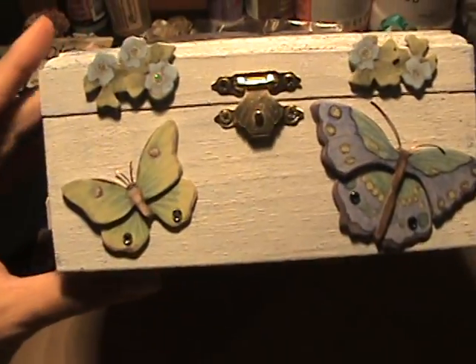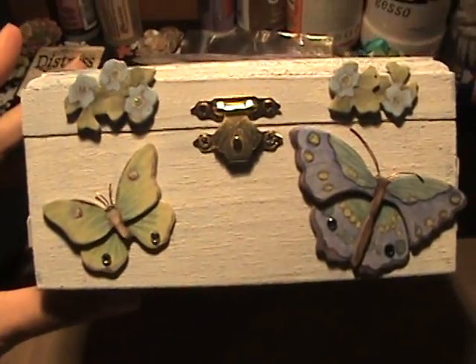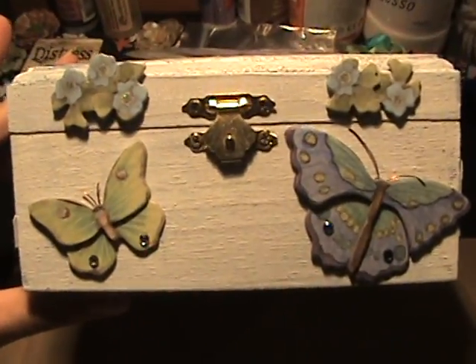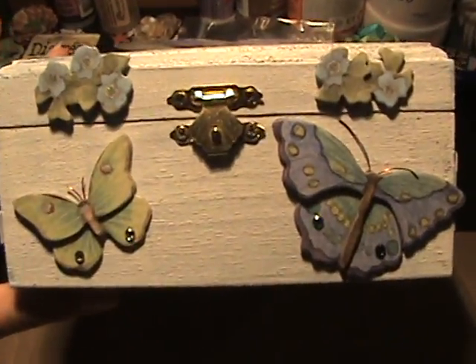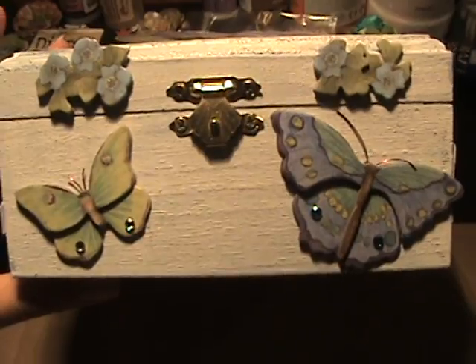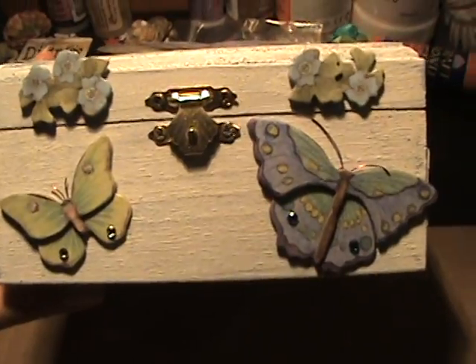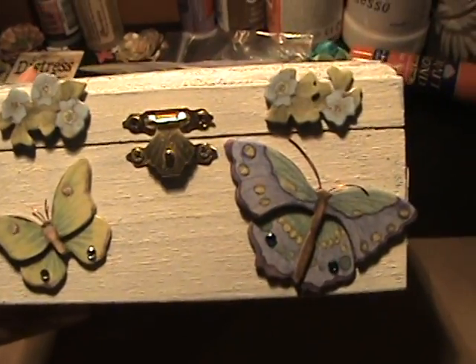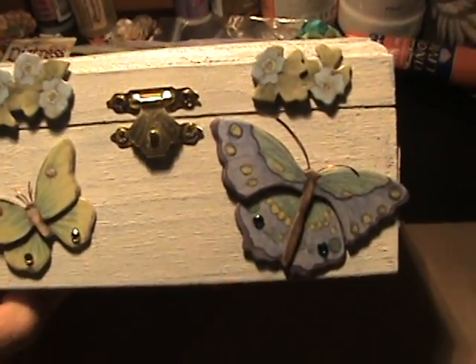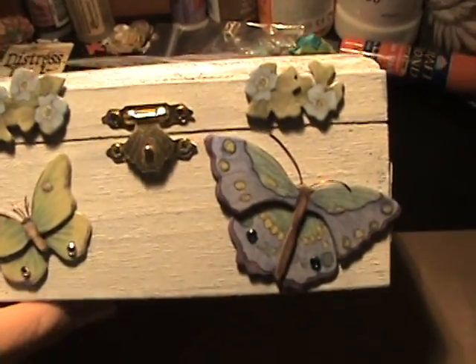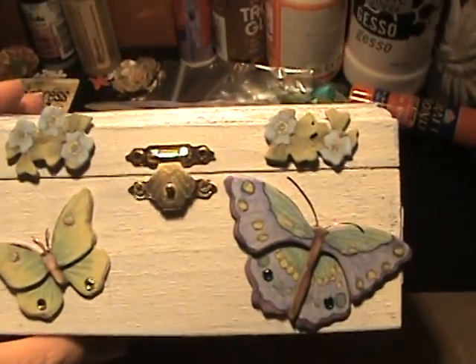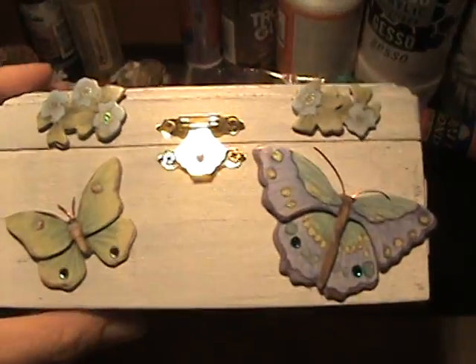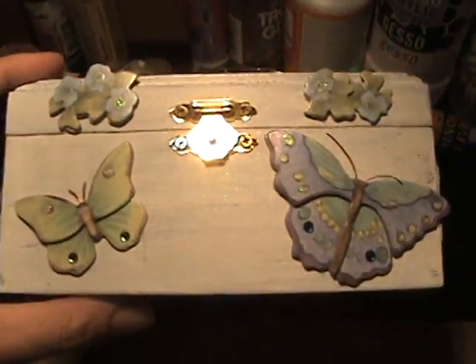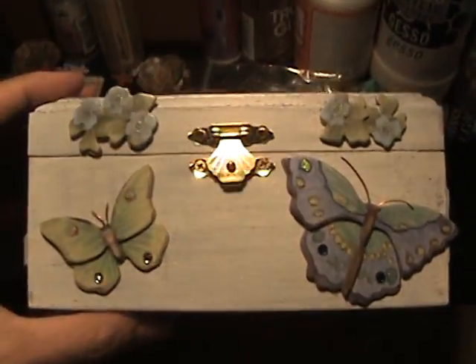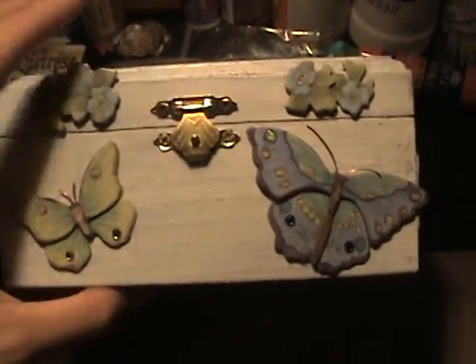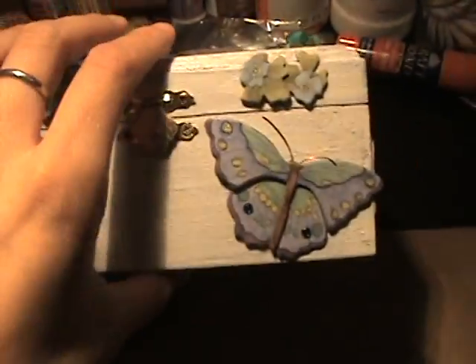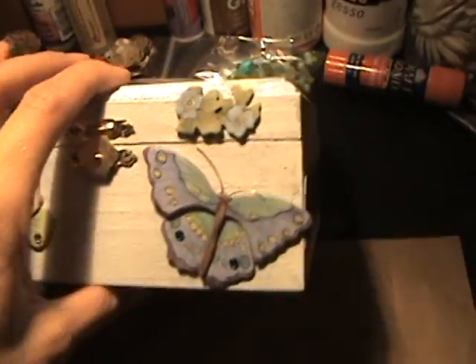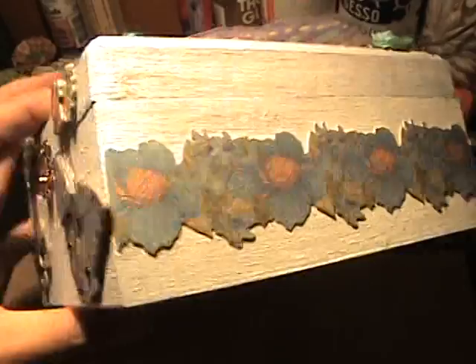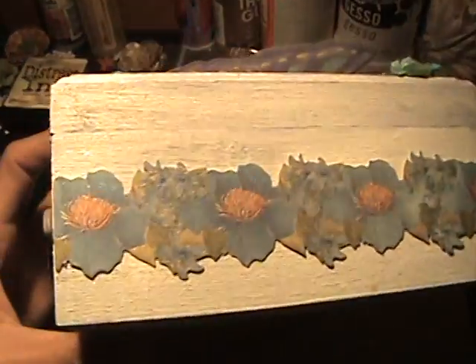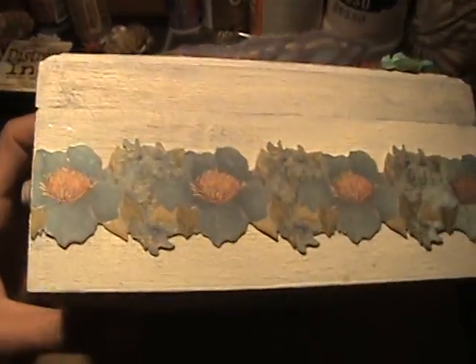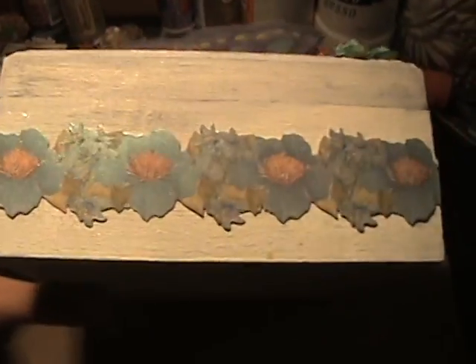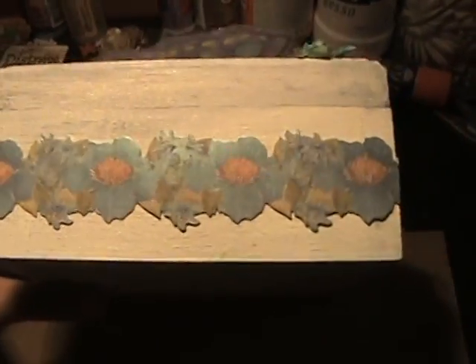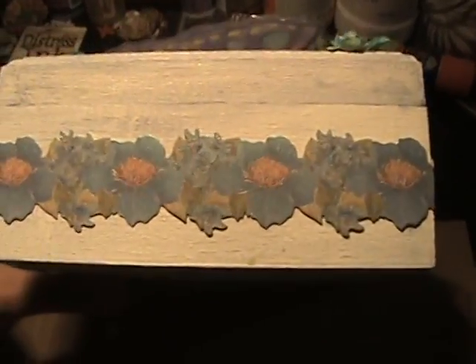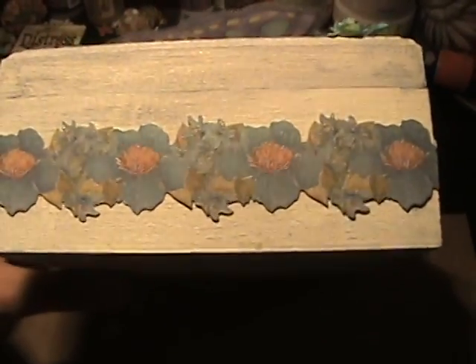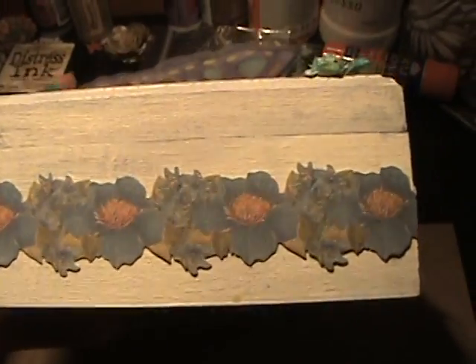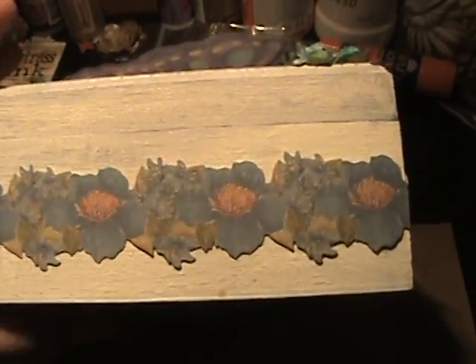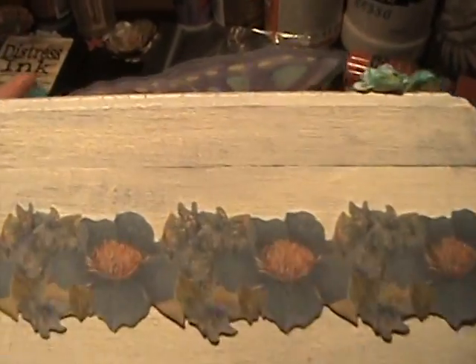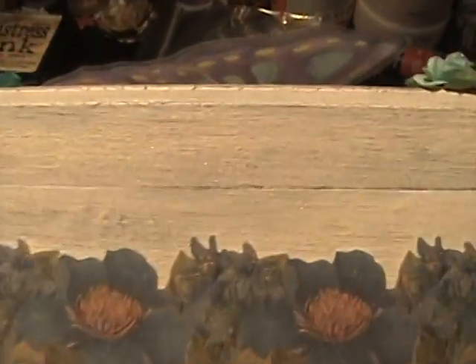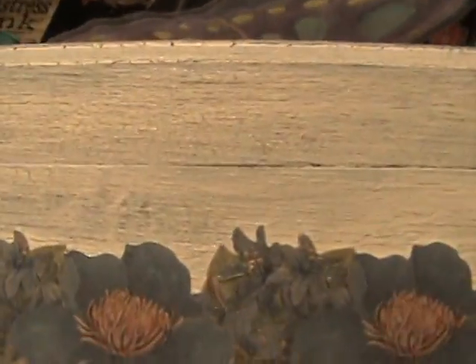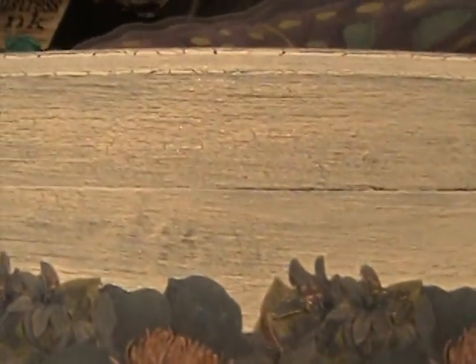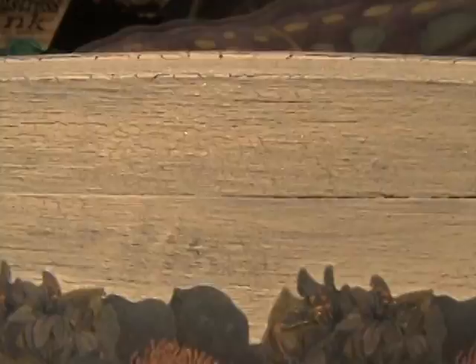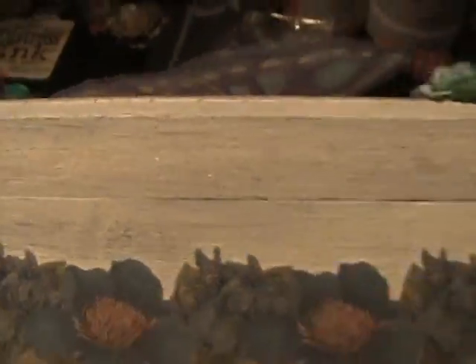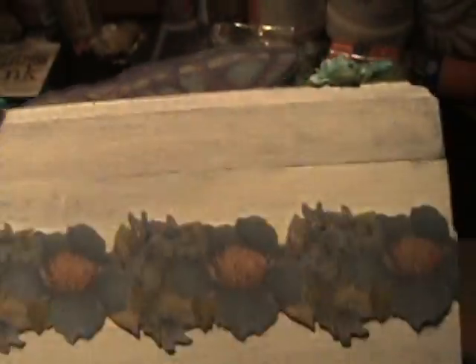Here's the front of the box. There's the side. I love how that crackling turned out and I hope she does too.